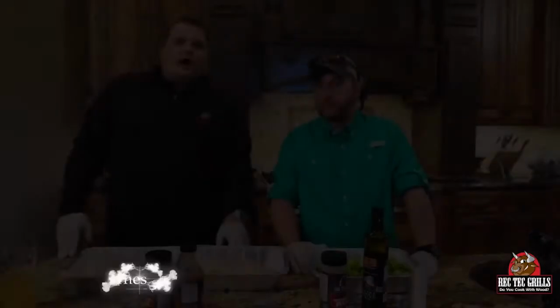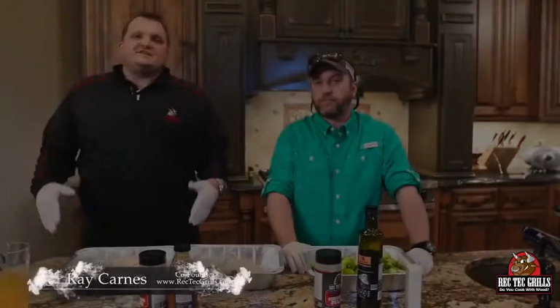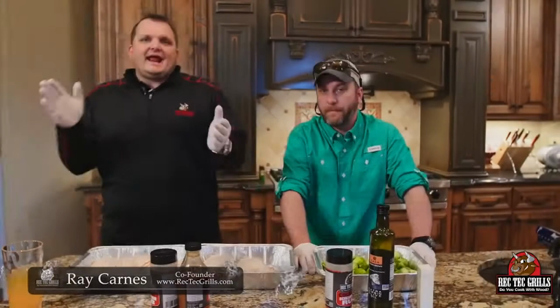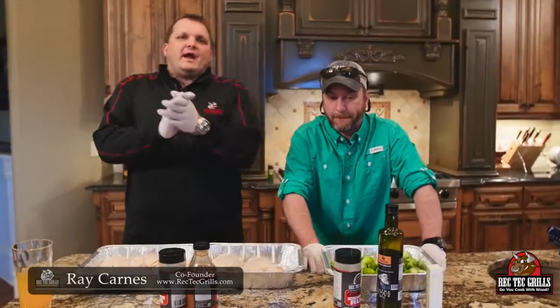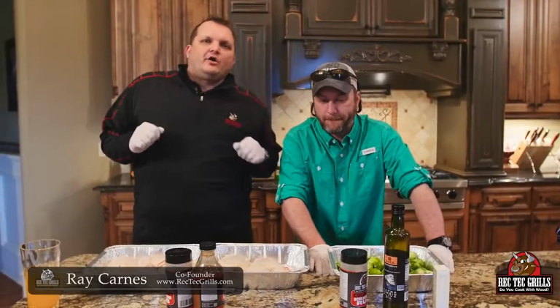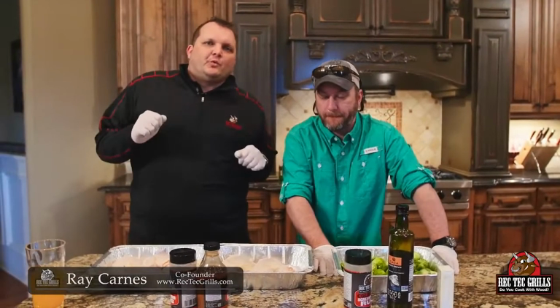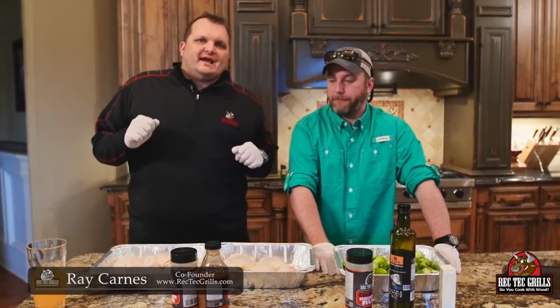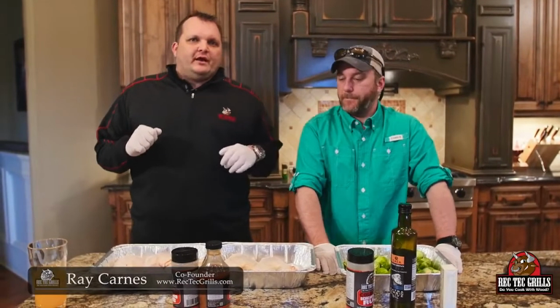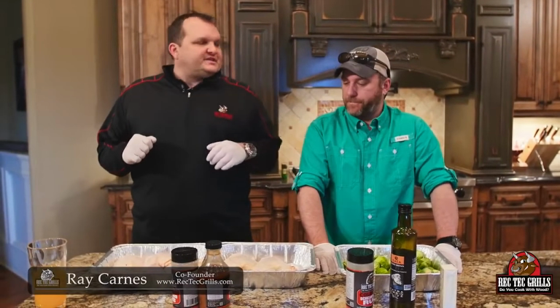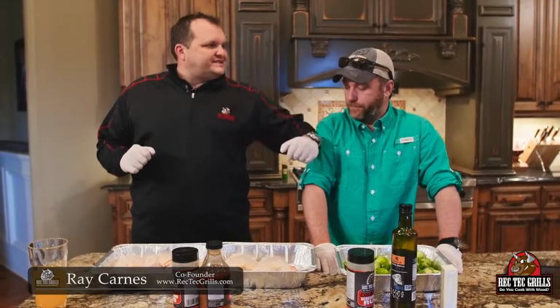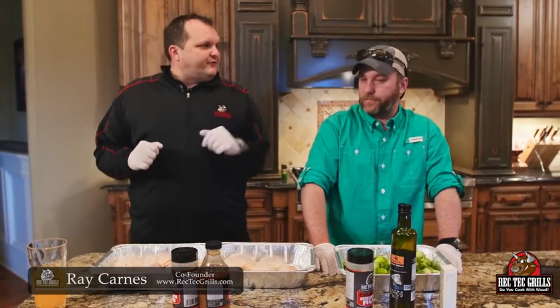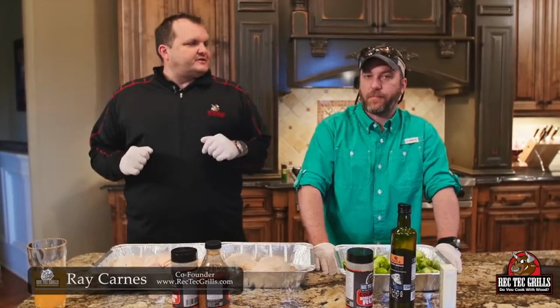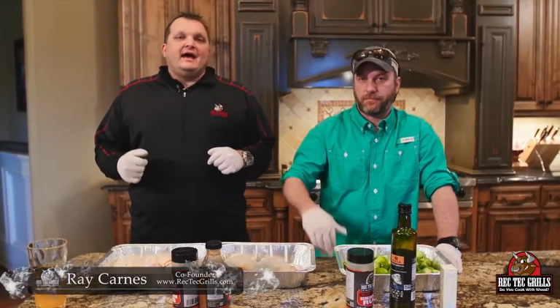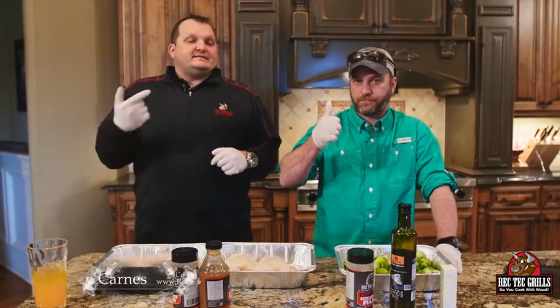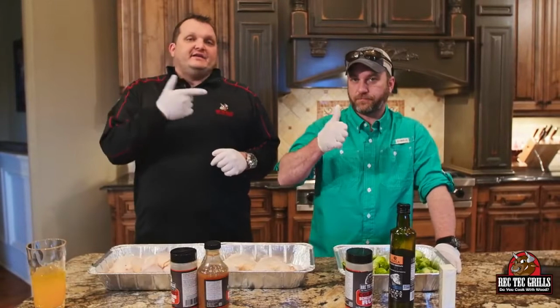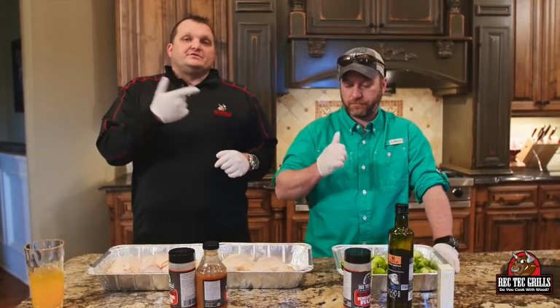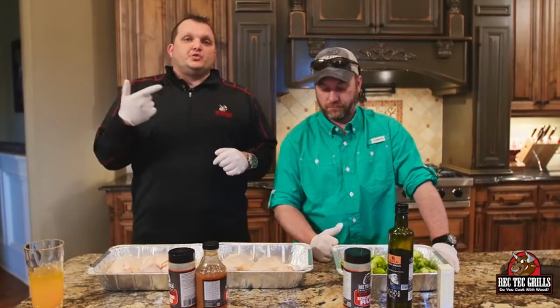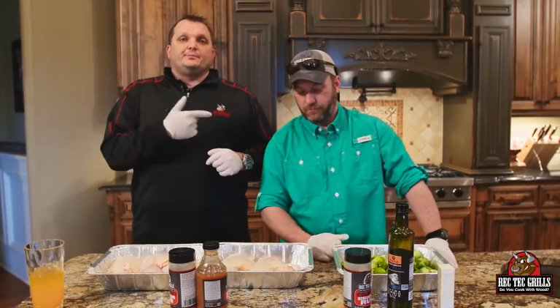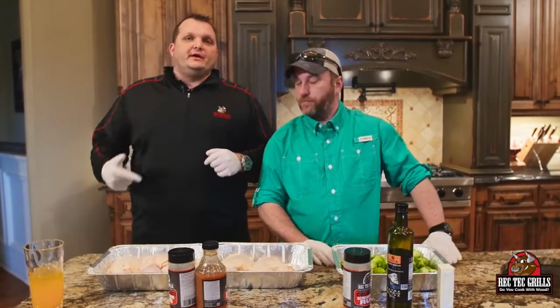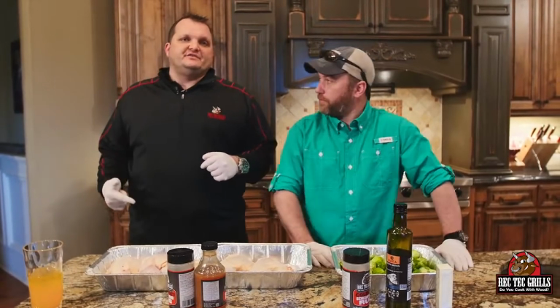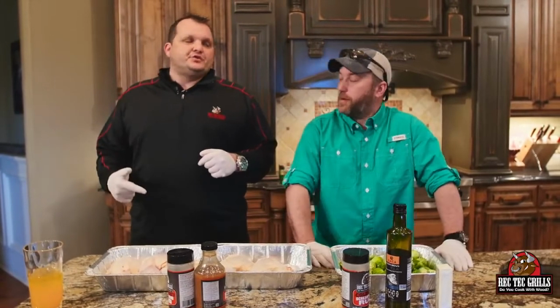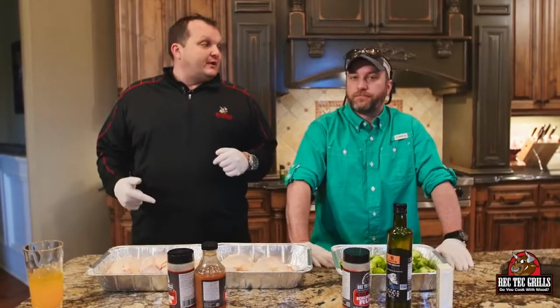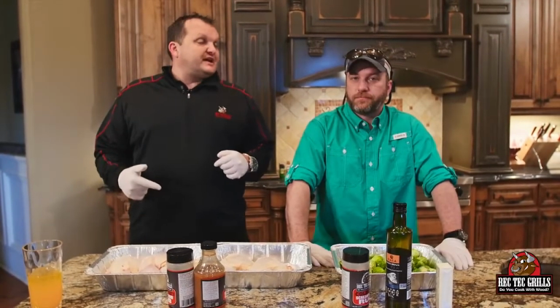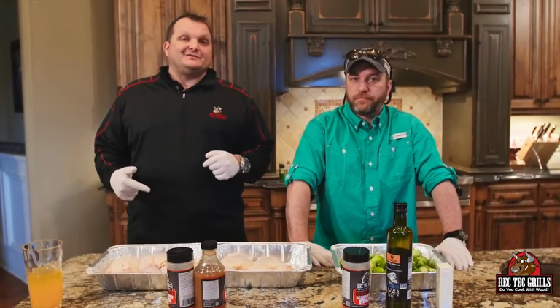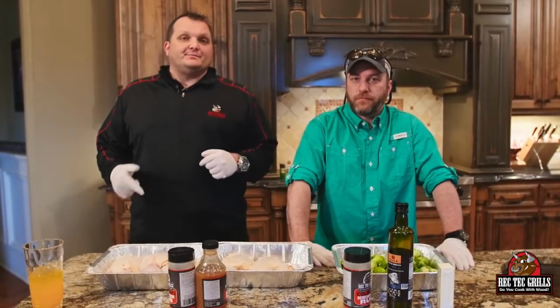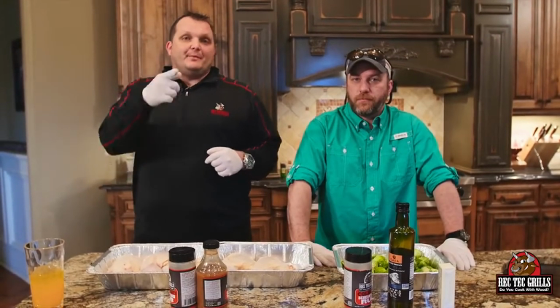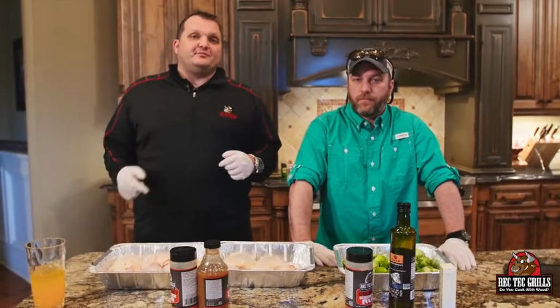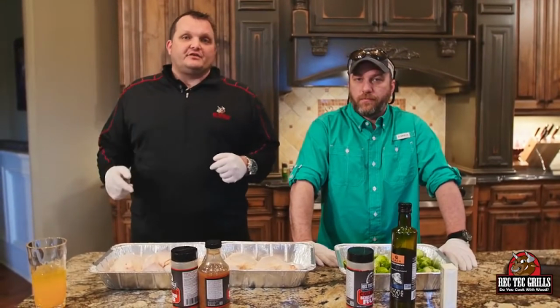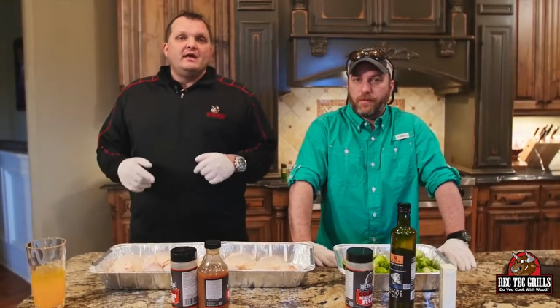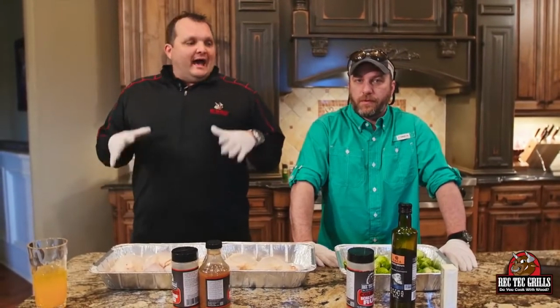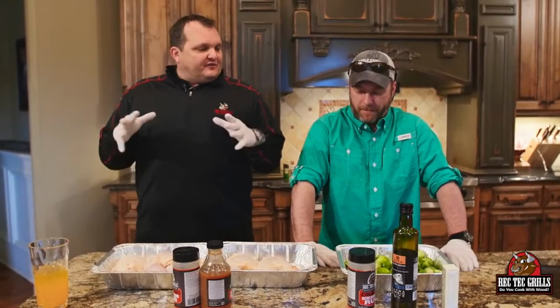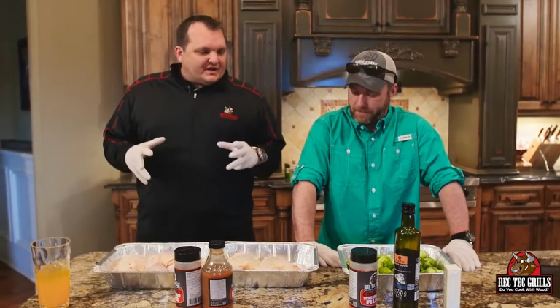All right, check it out. Ray Karns with Rec Tech Grills here with Stevie Fredericks. Stevie owns Twisted Burrito in Evans, Georgia. If you're around, check it out — it's awesome. Like my Facebook too. Thanks for watching.